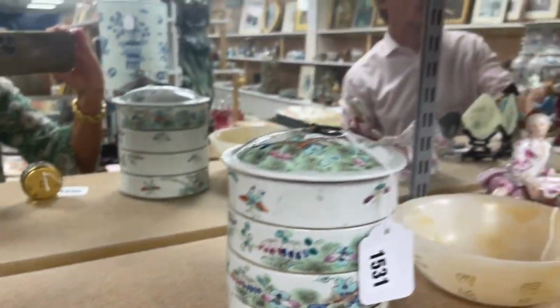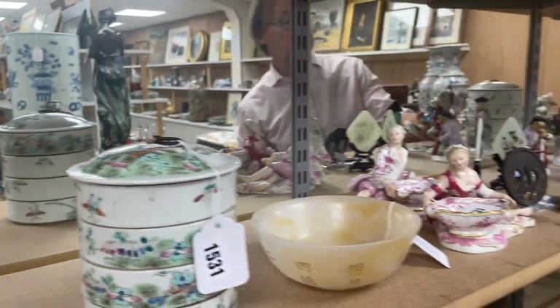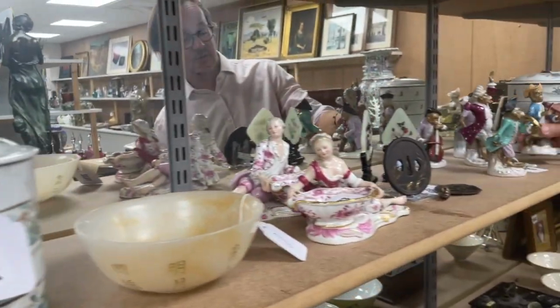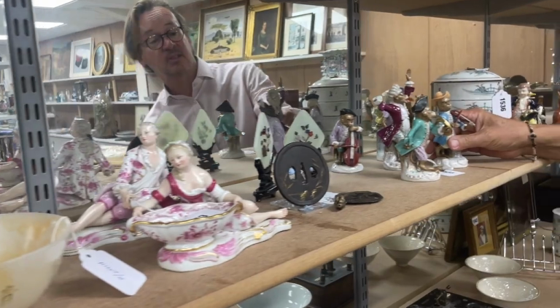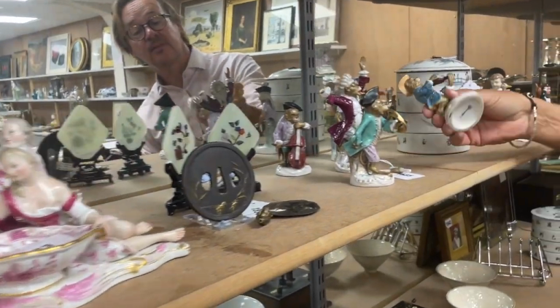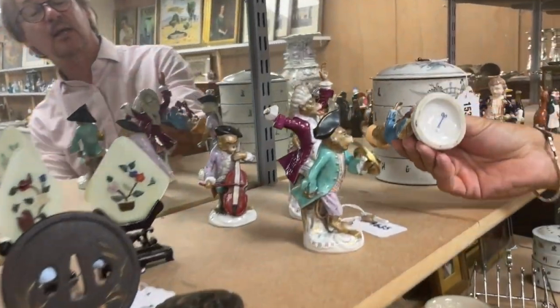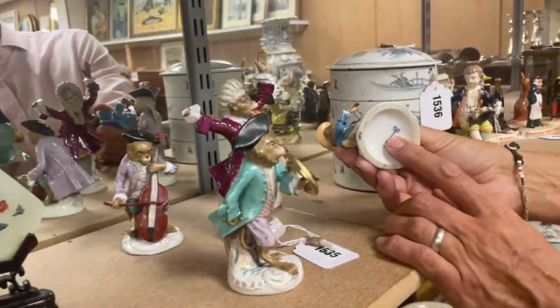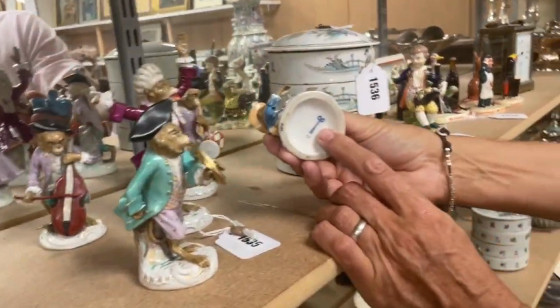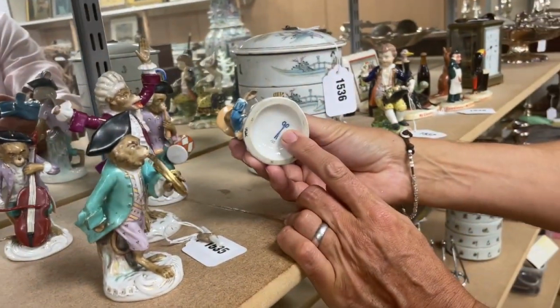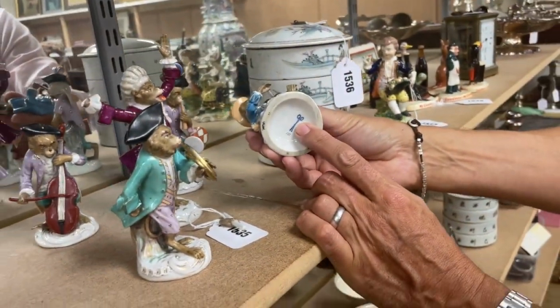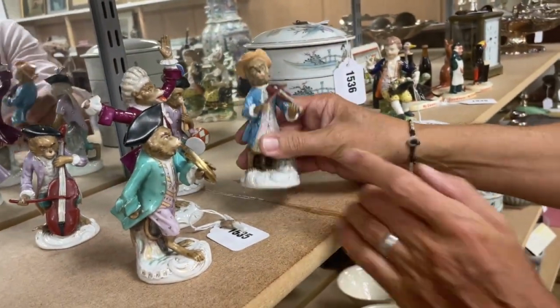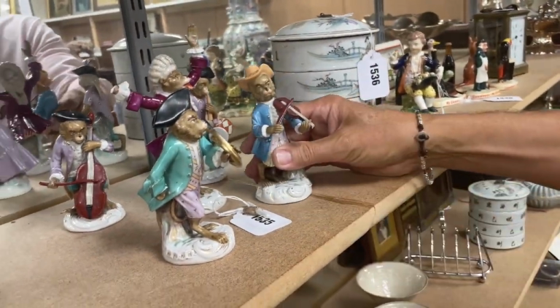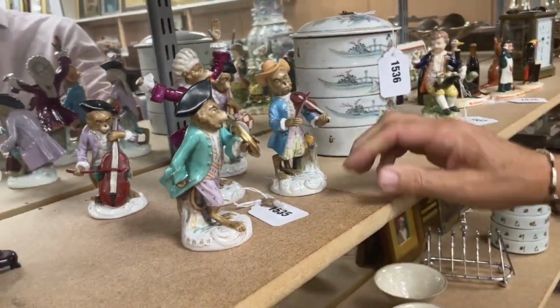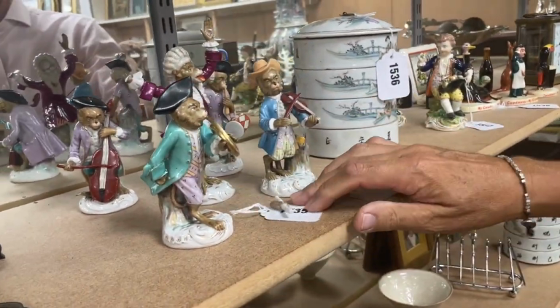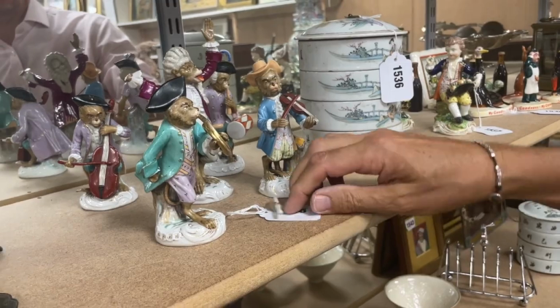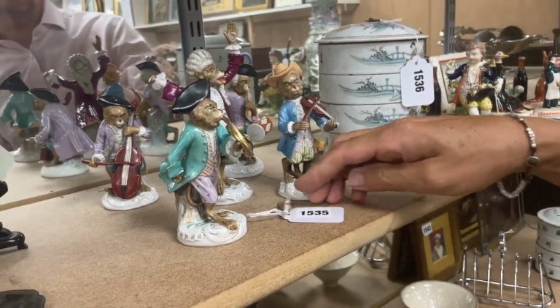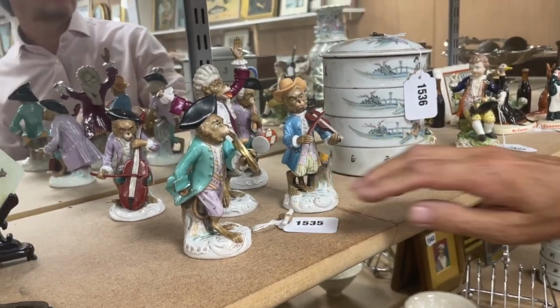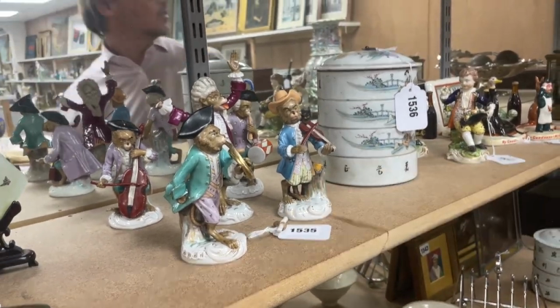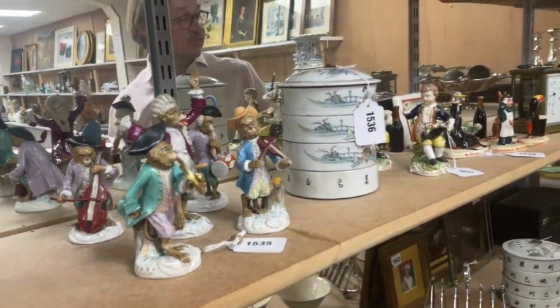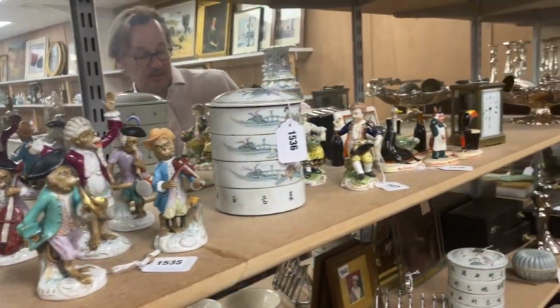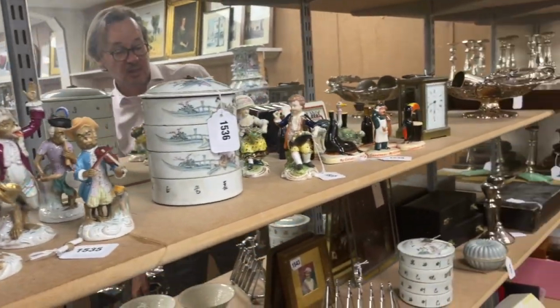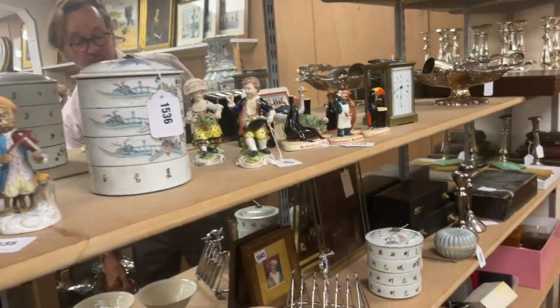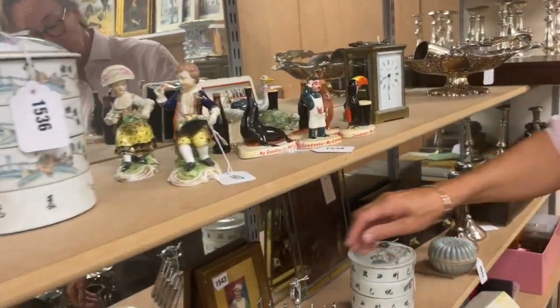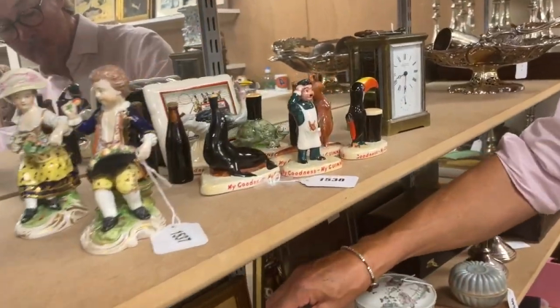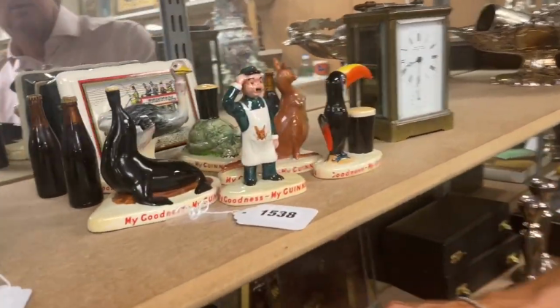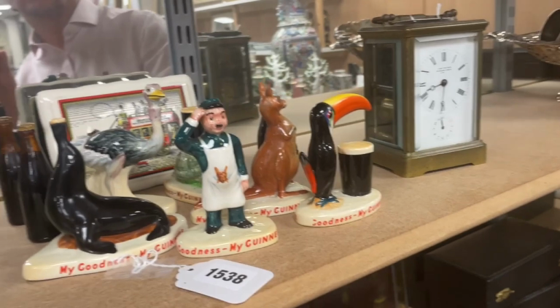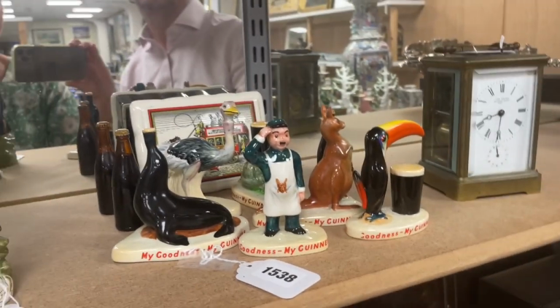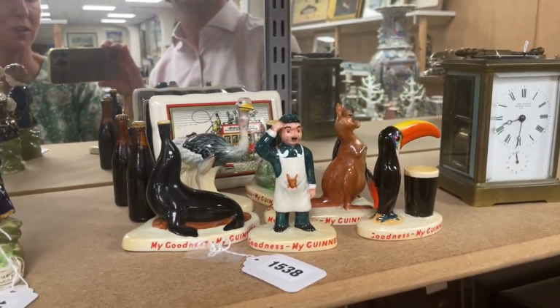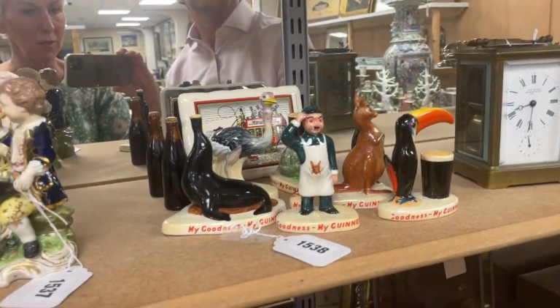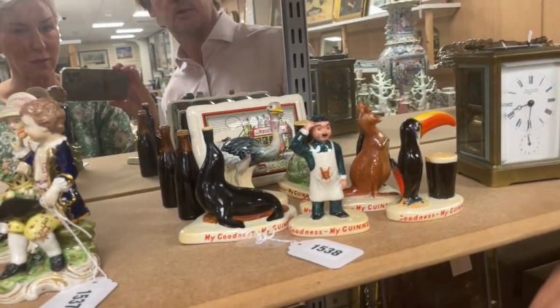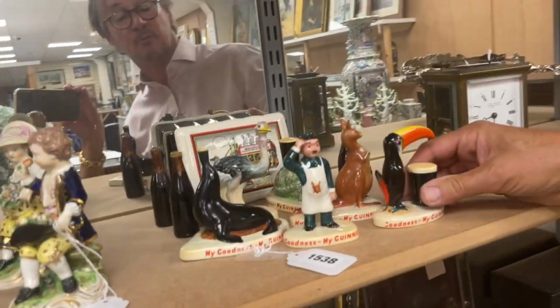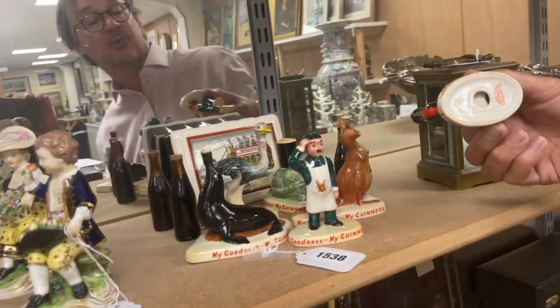Let's poke around the back. There's a little Jaeger-LeCoultre desk timepiece, lot 1530 - nice. Some monkey band figures - from memory Rudolstadt Volkstedt - lot 1535.